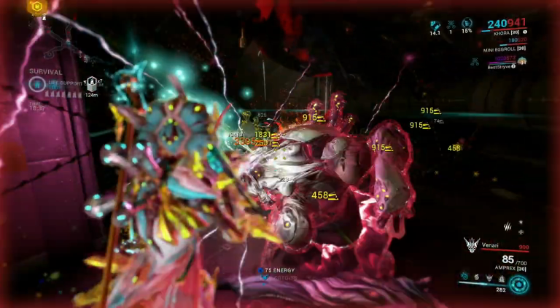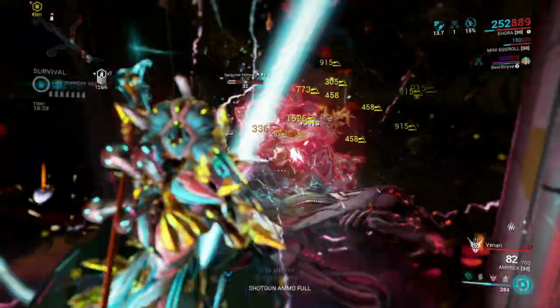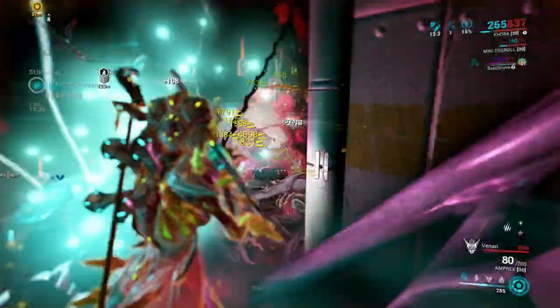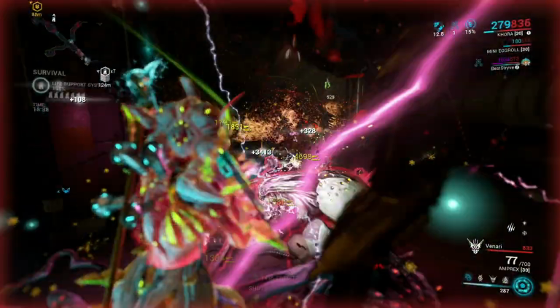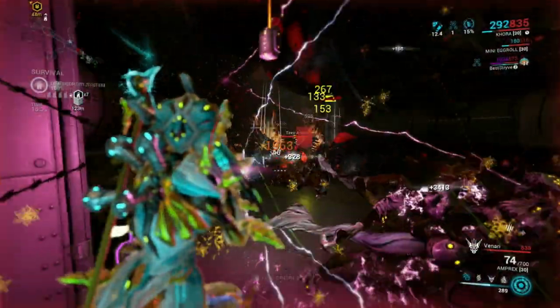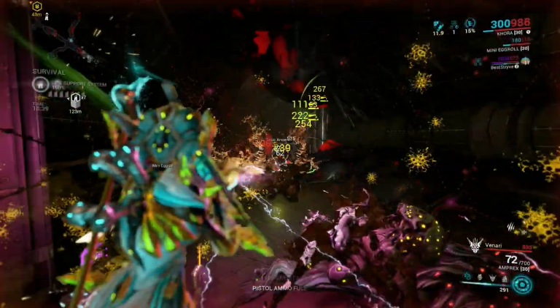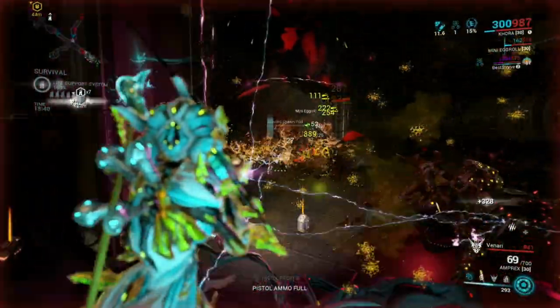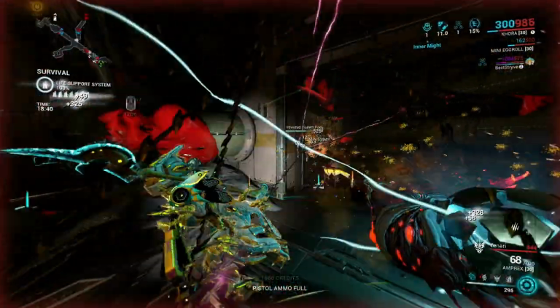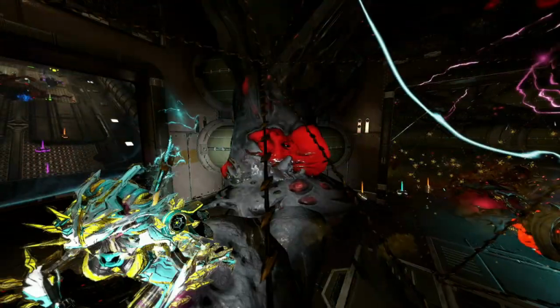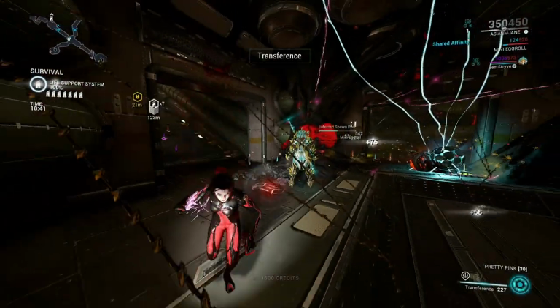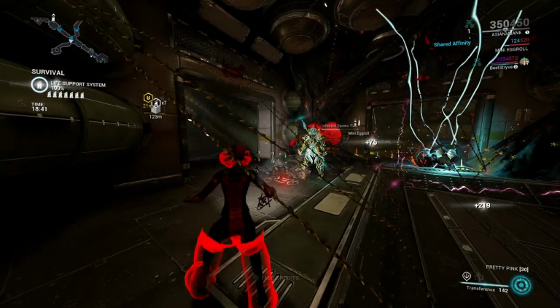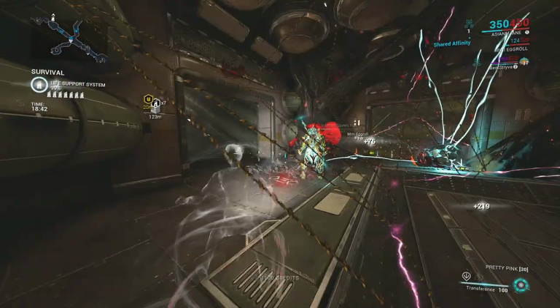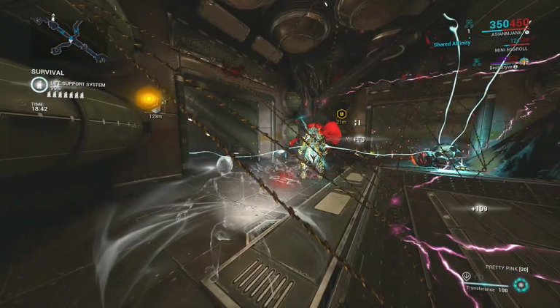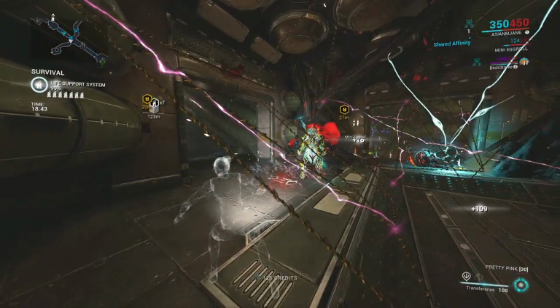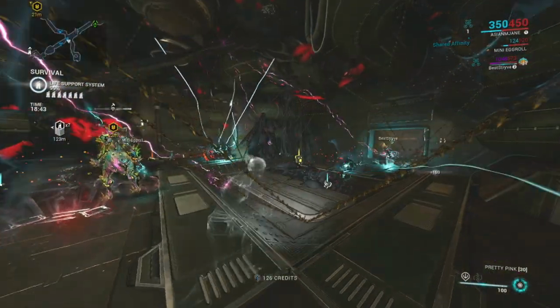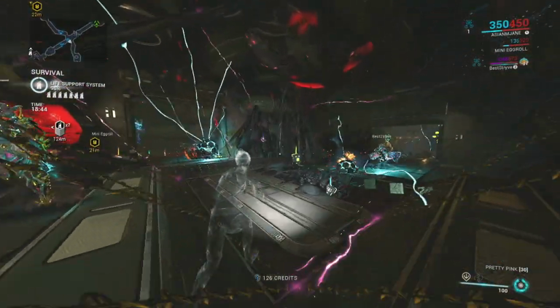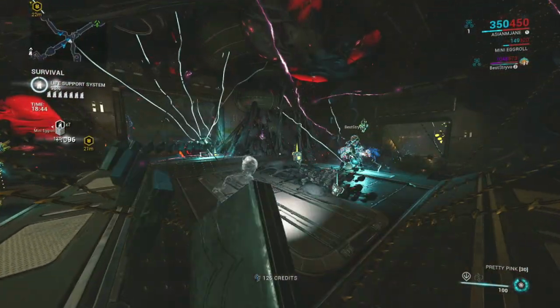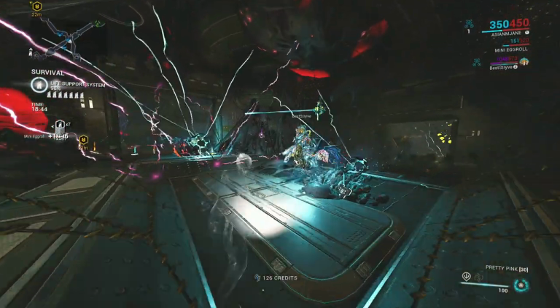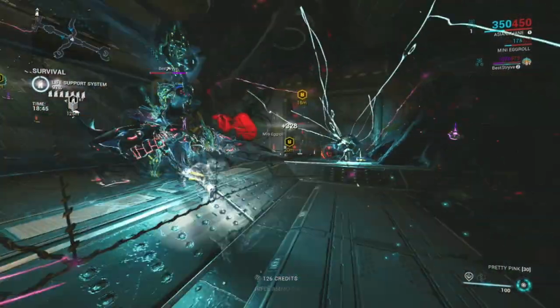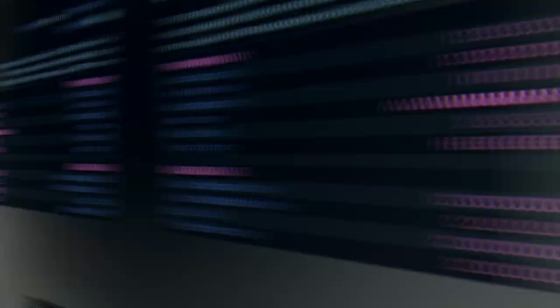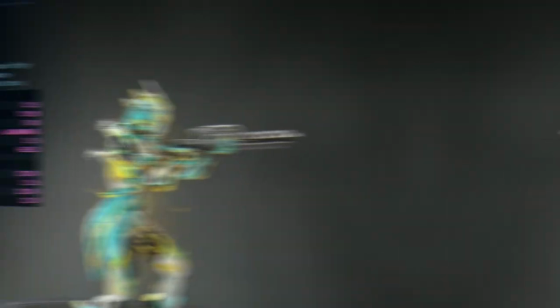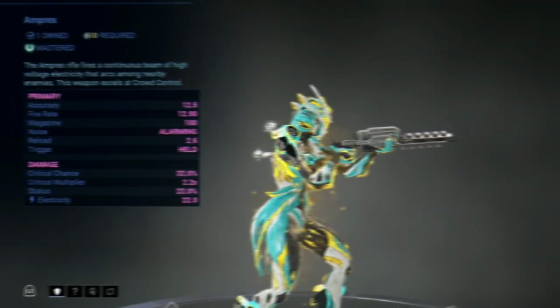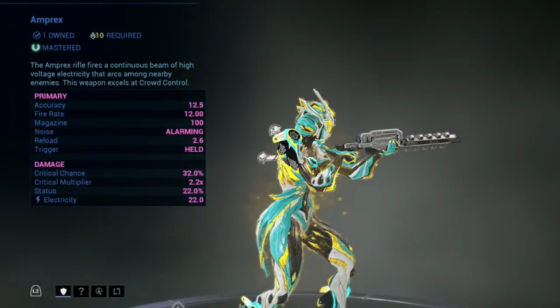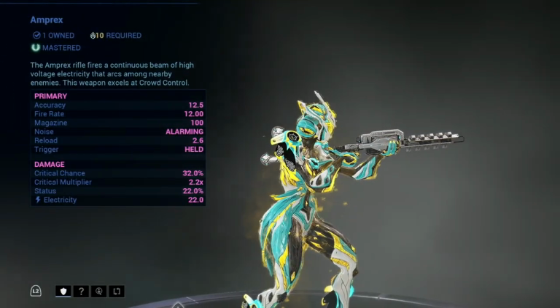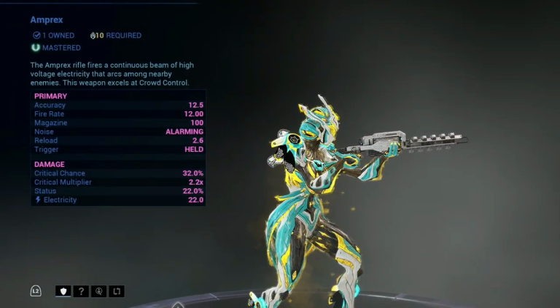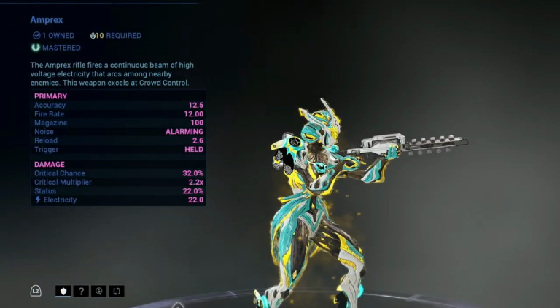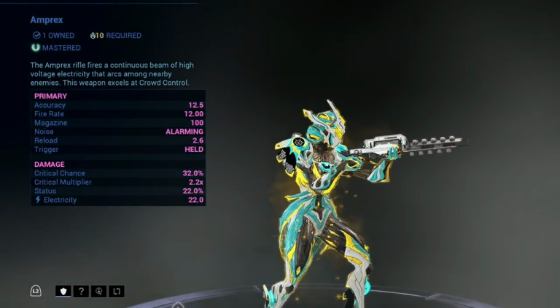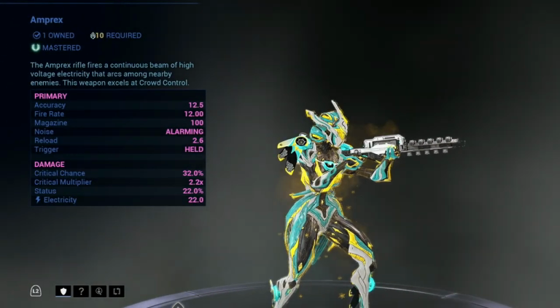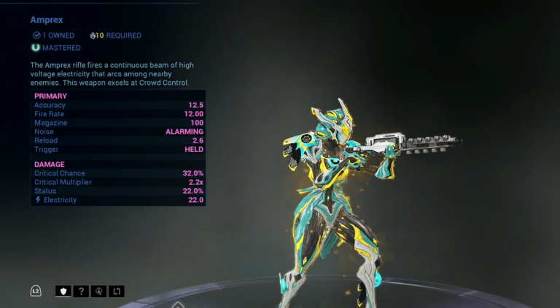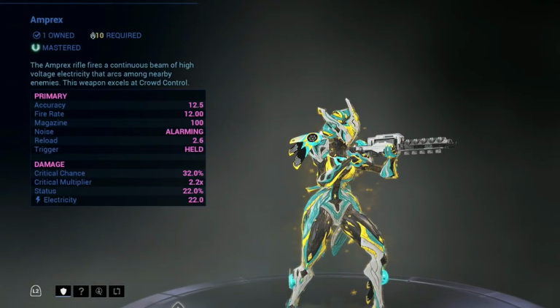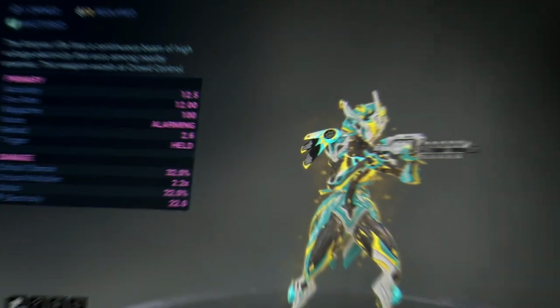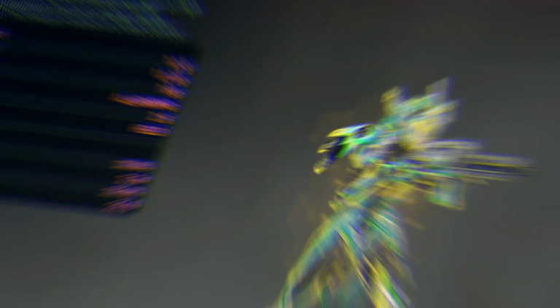I also combine Khora with the primary weapon Amprex. When an enemy gets stuck onto your cage, the Amprex can chain the enemies that are already stuck to your cage, eliminating more than one at a time. The chain damage can also help with hordes of enemies surrounding you.